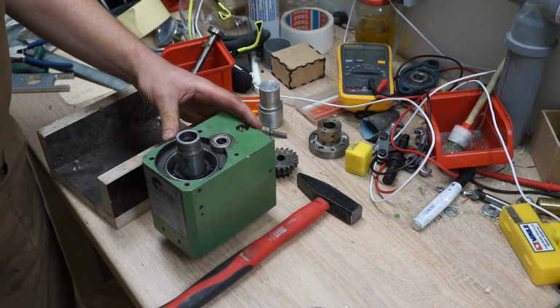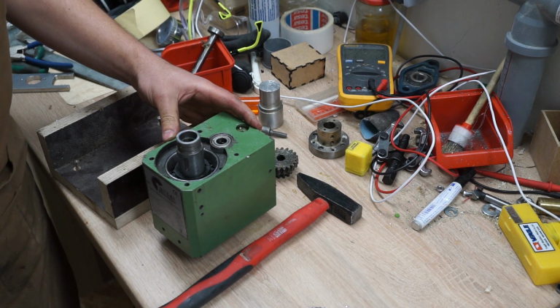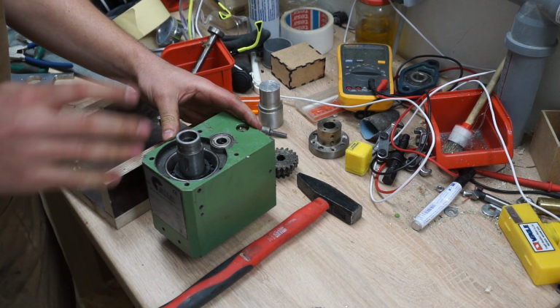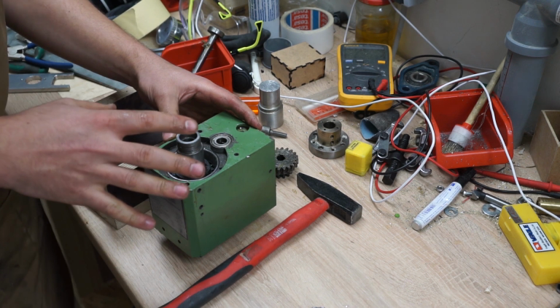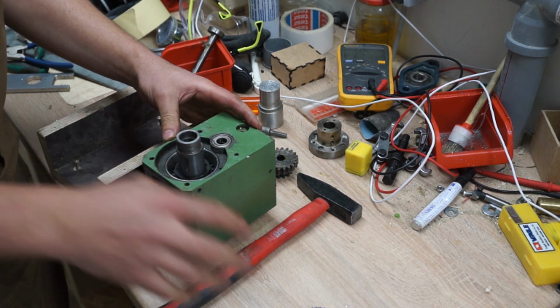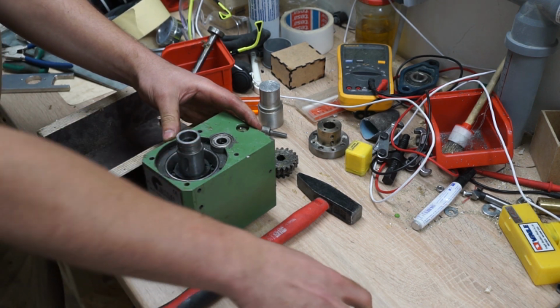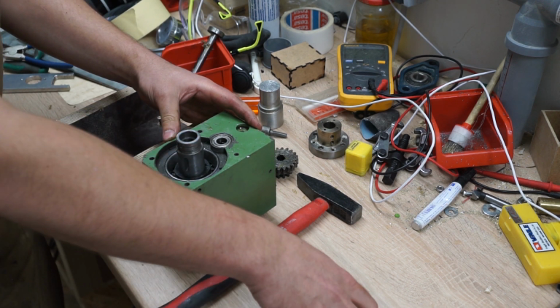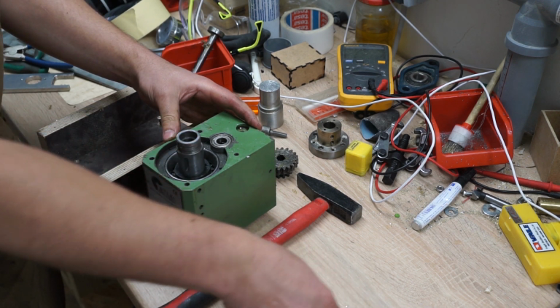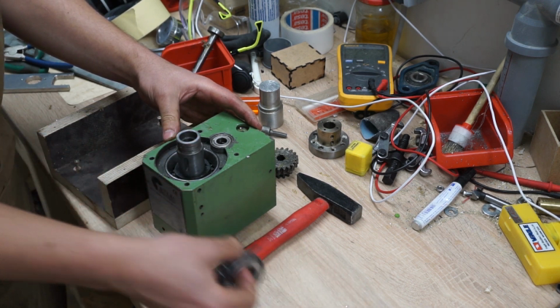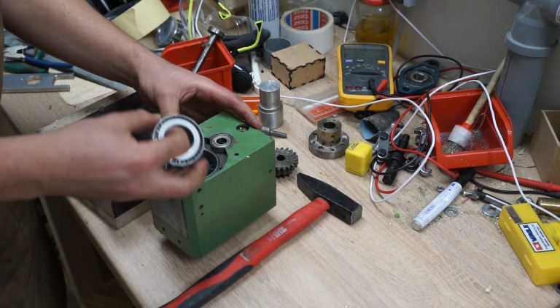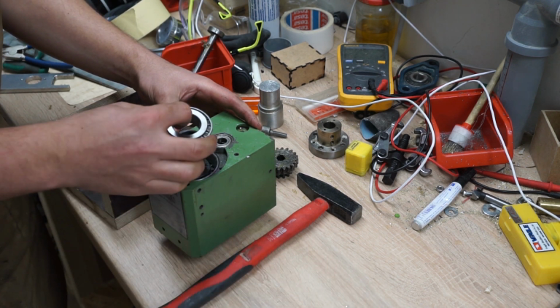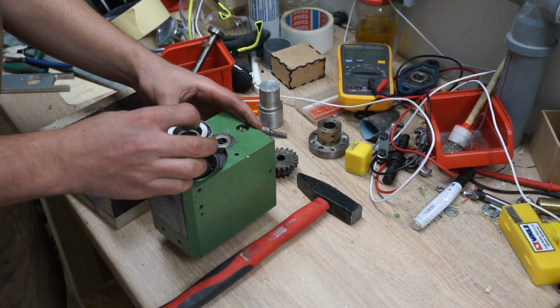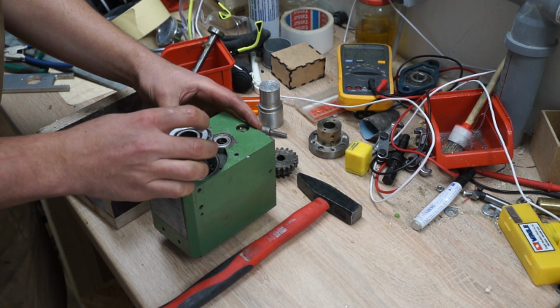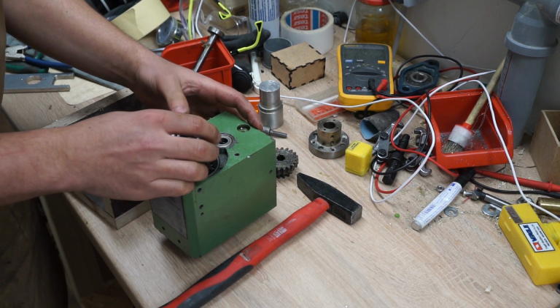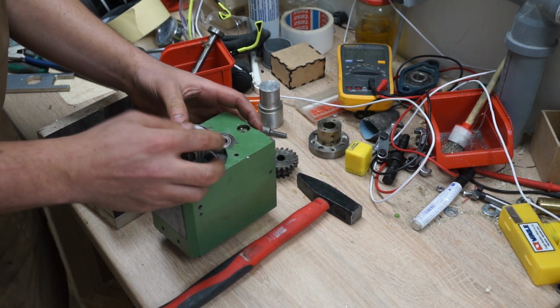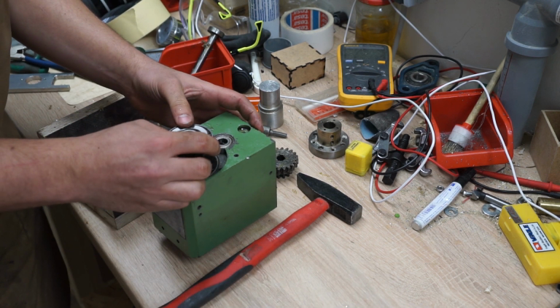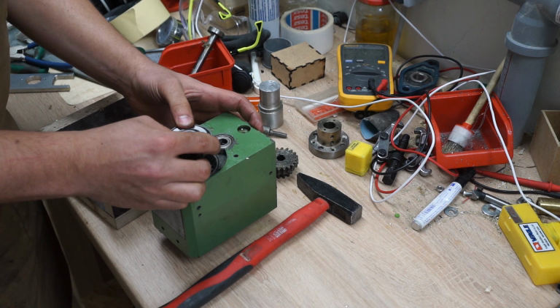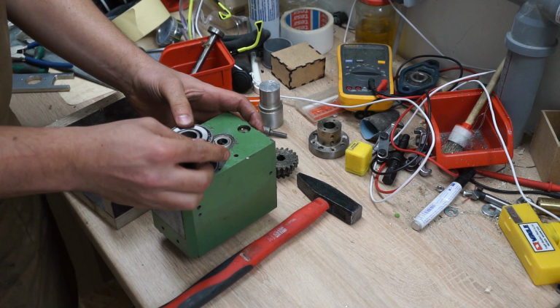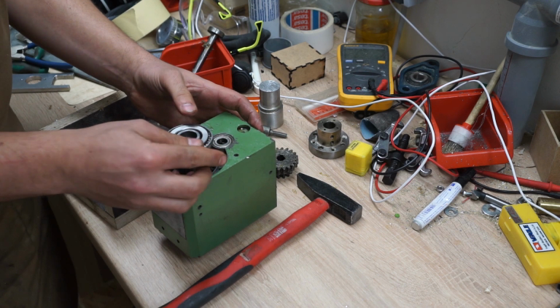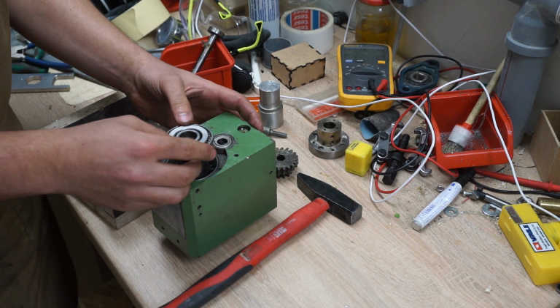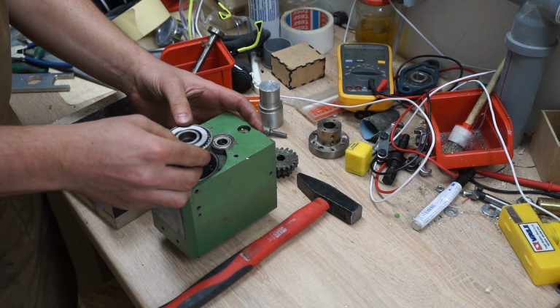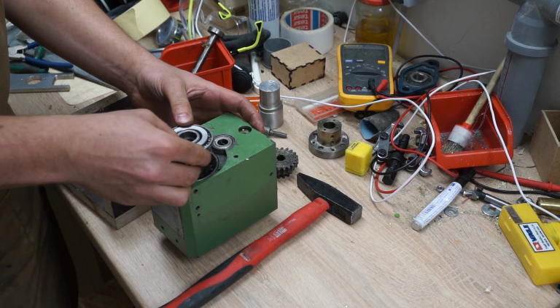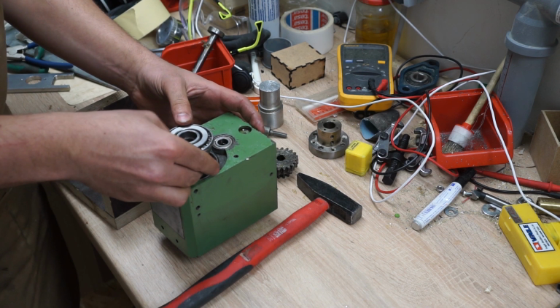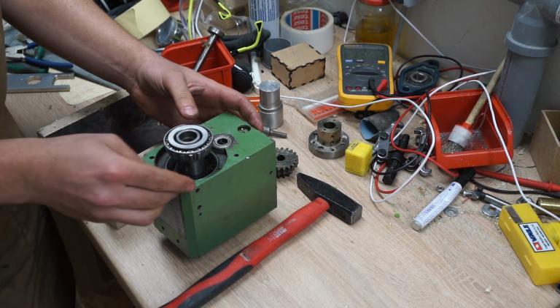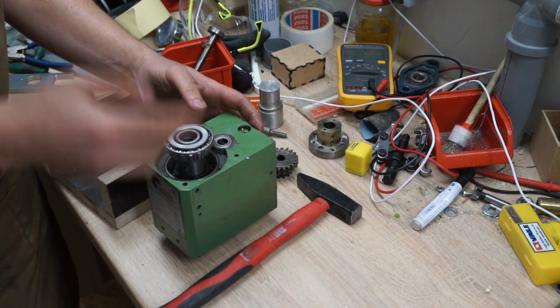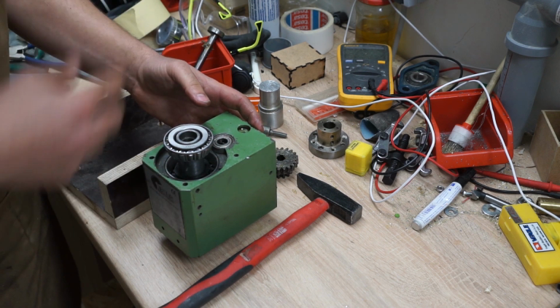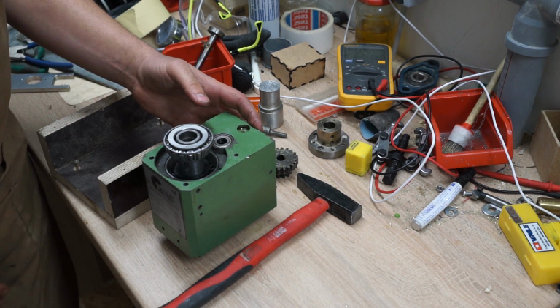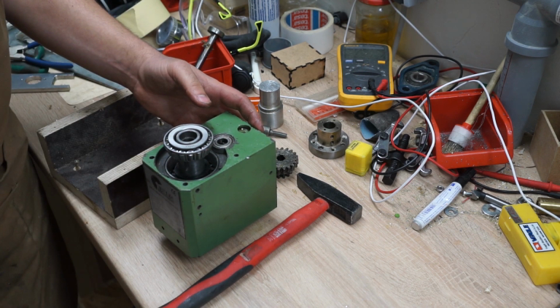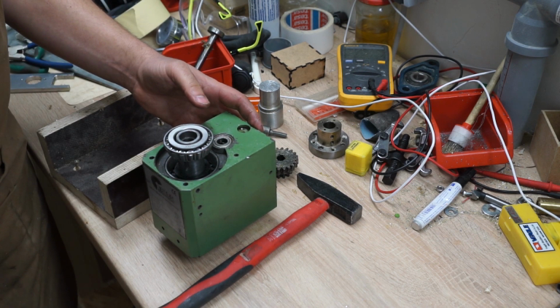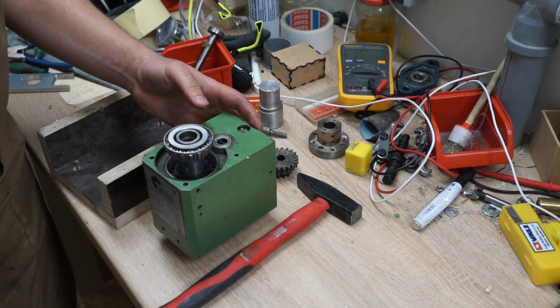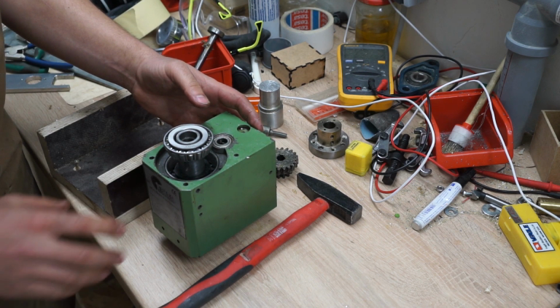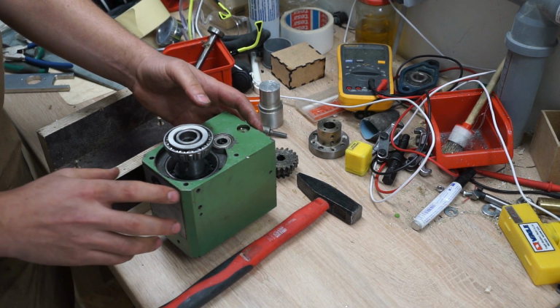Now the hard part — I have to press this onto here and I'm not entirely sure how. I think I'm going to go back to the vise.